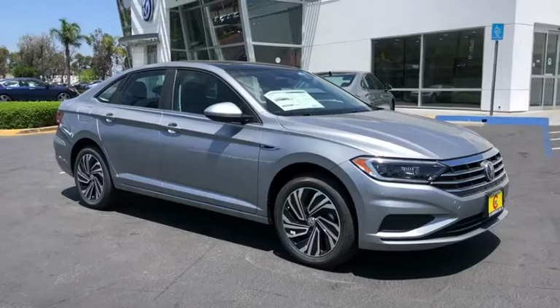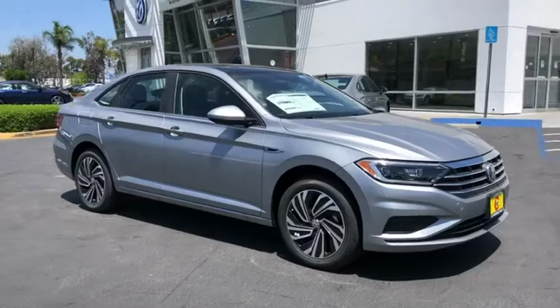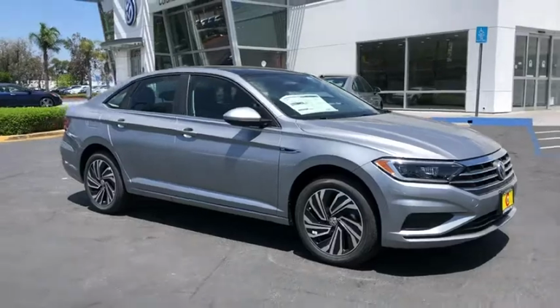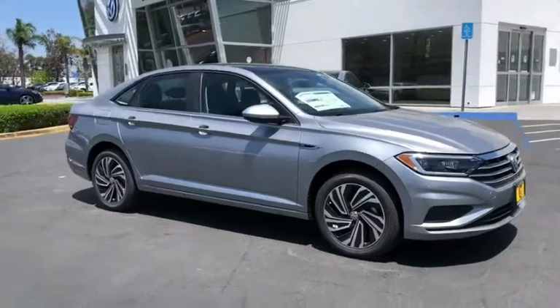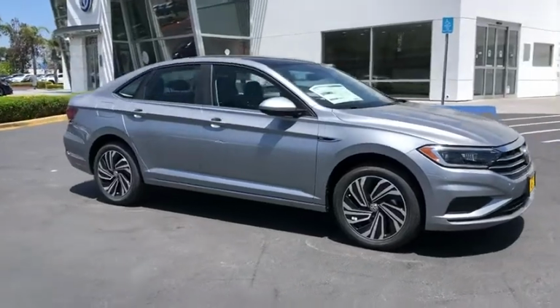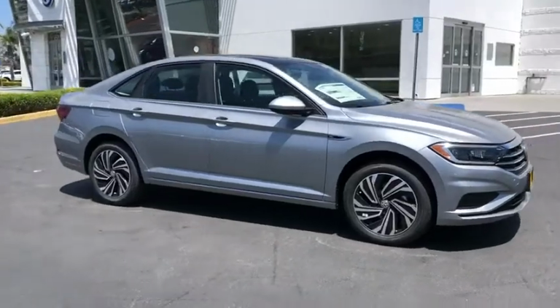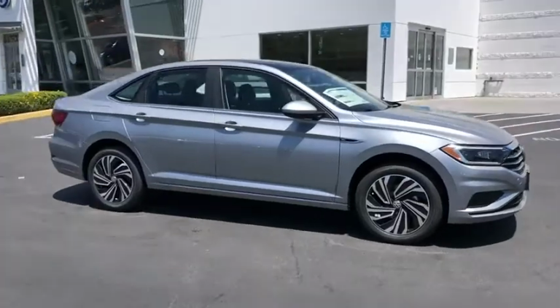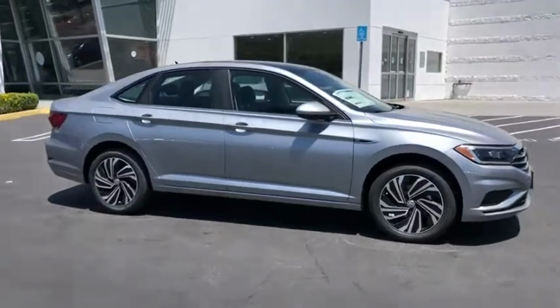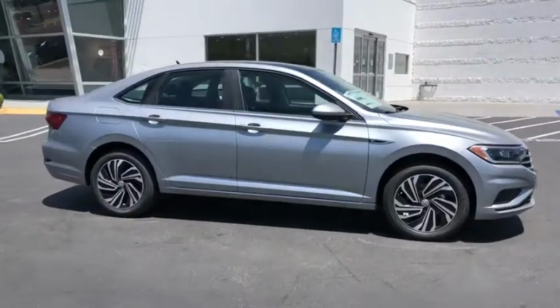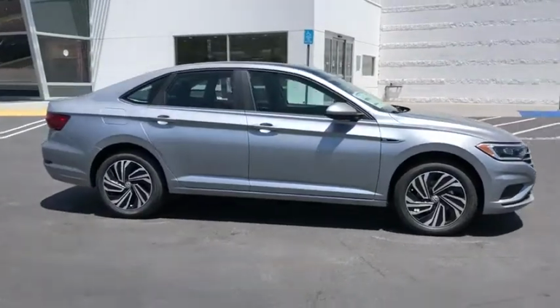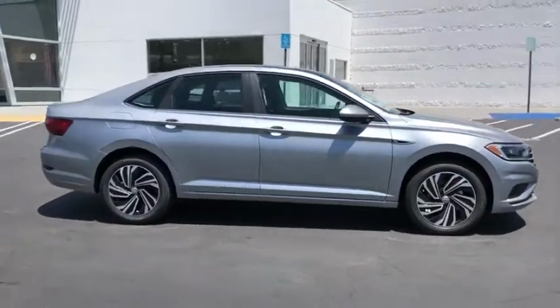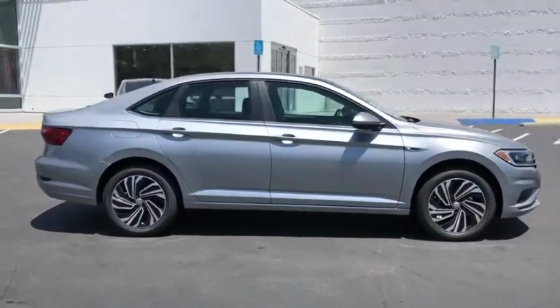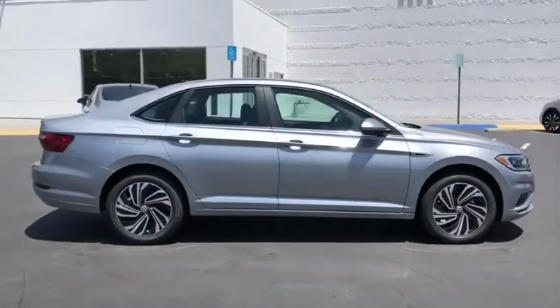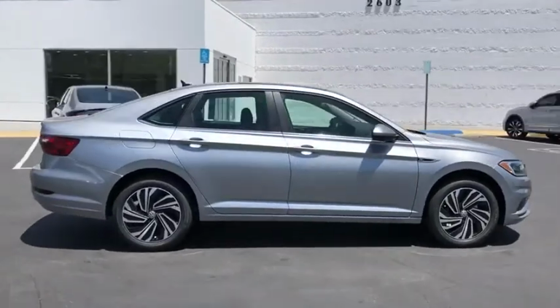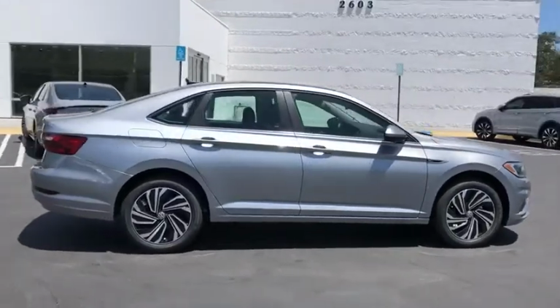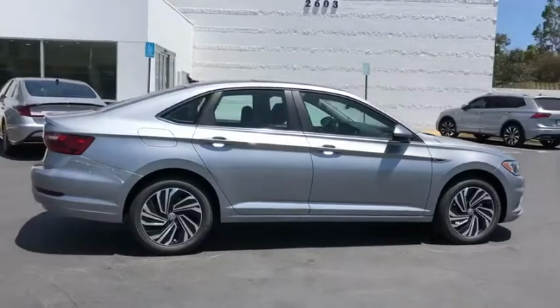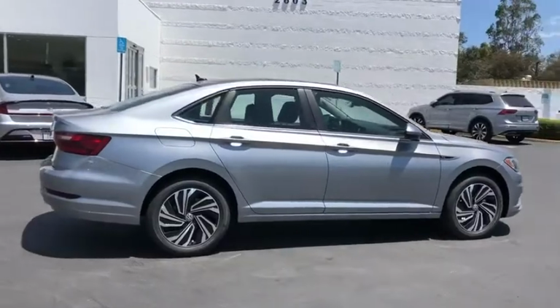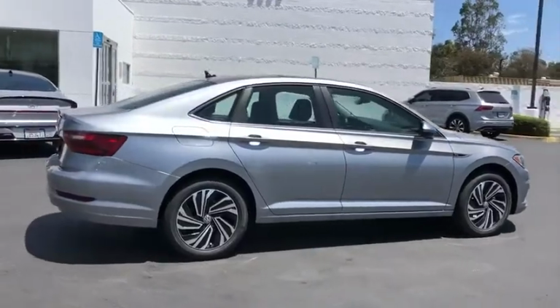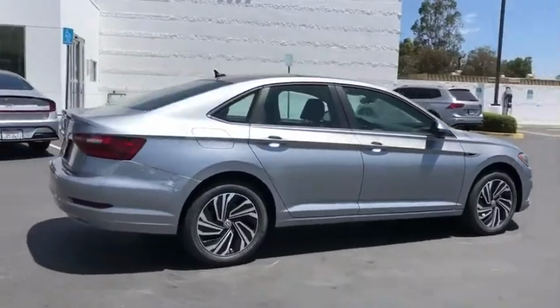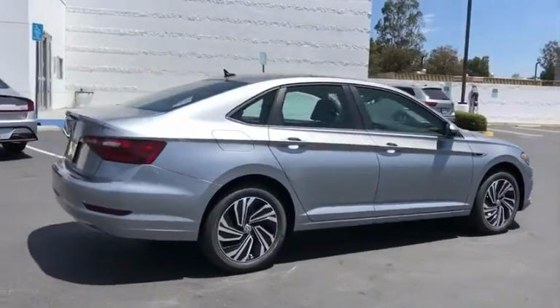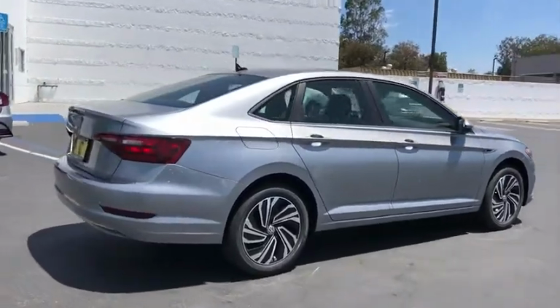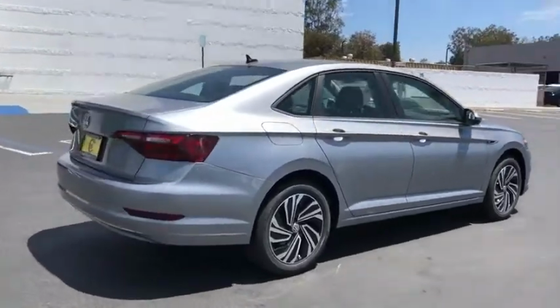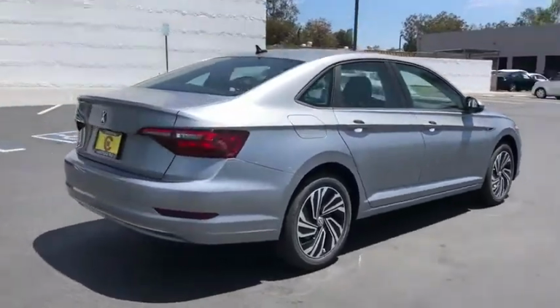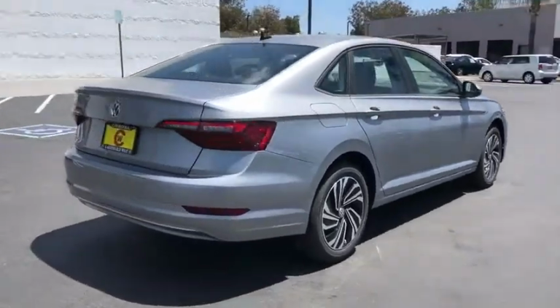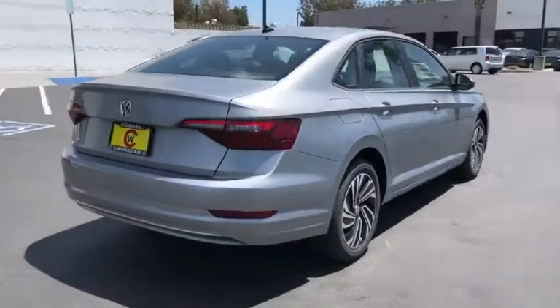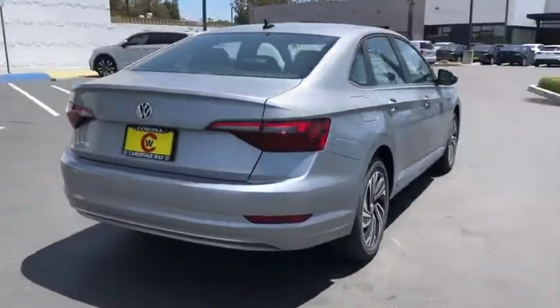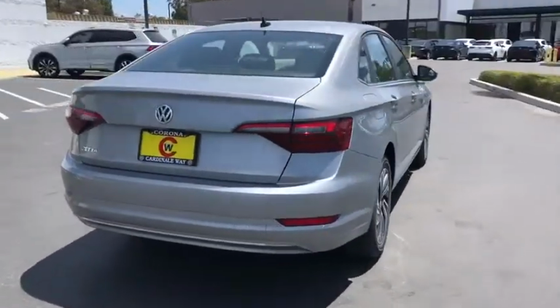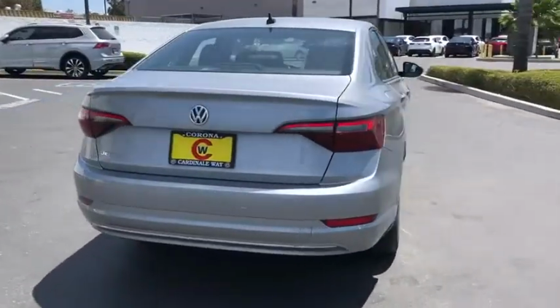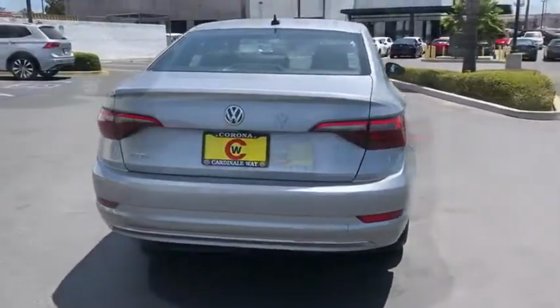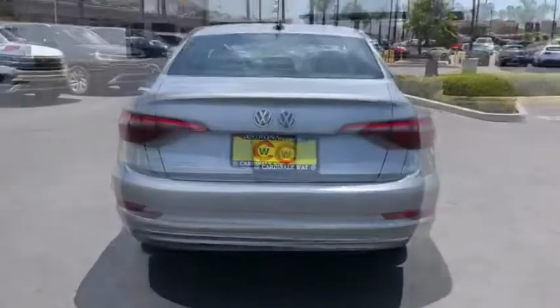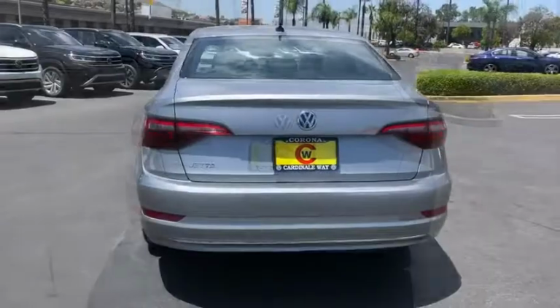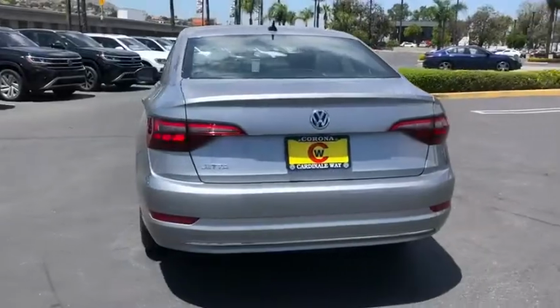Take a ride in the 2020 Volkswagen Jetta. The Jetta is a premium car that is family-friendly with a great price. Agile and confident handling. Volkswagen Jetta.